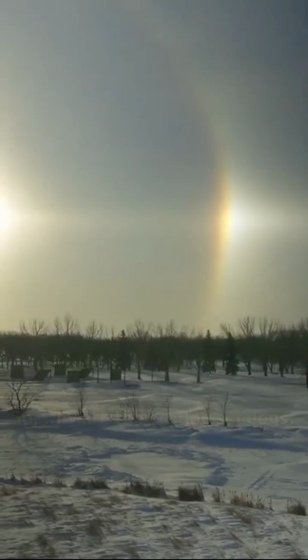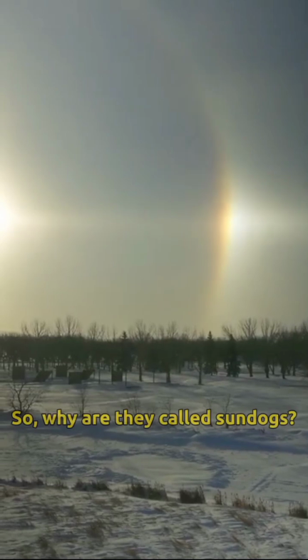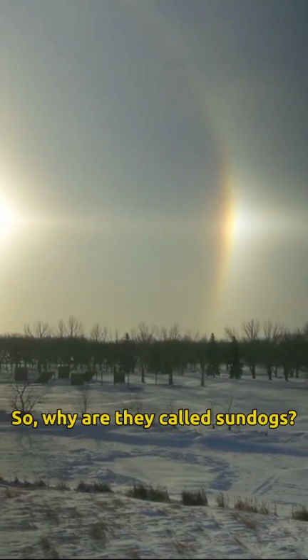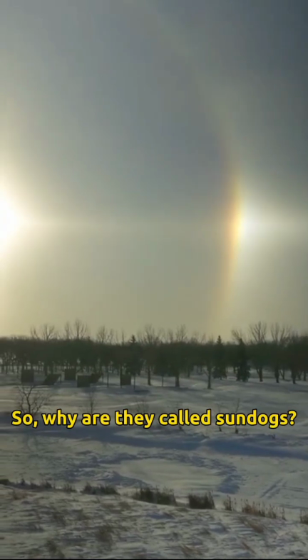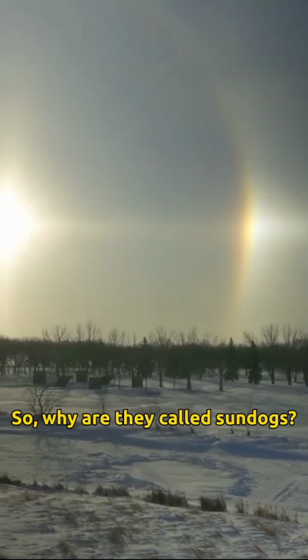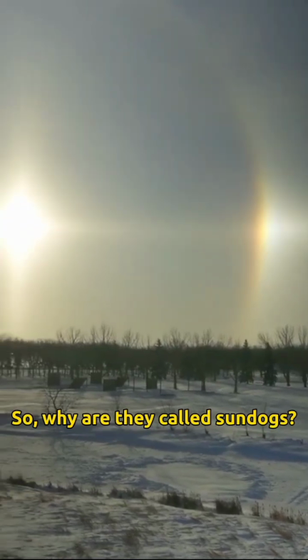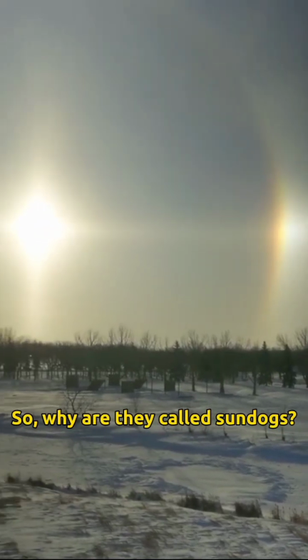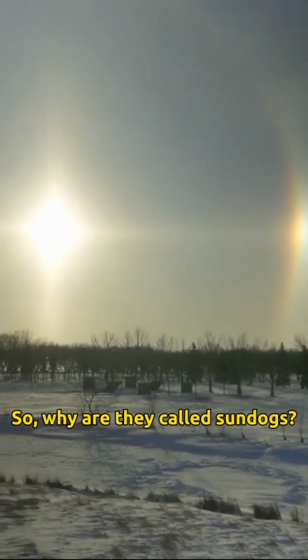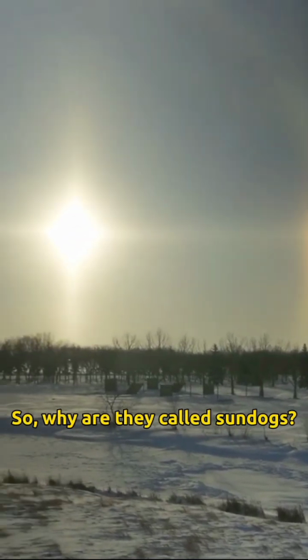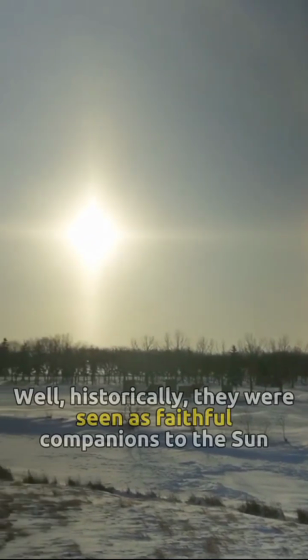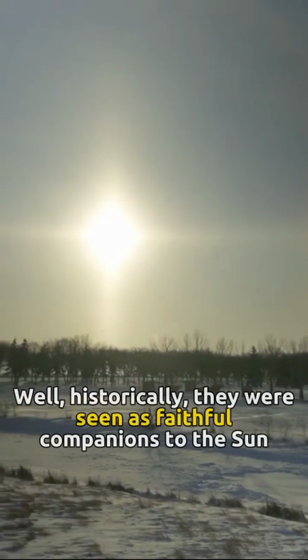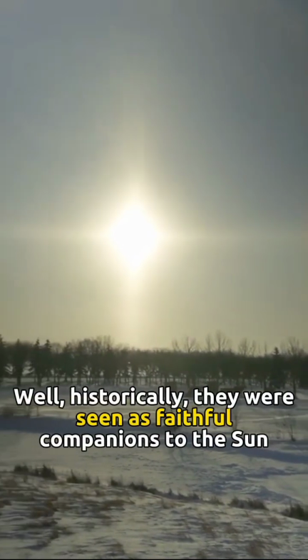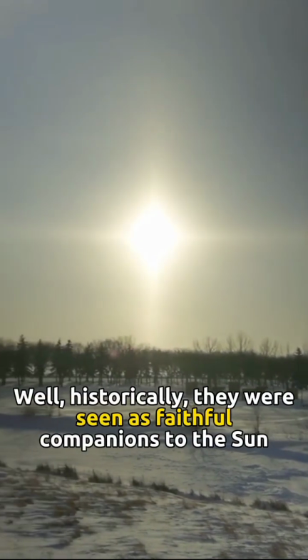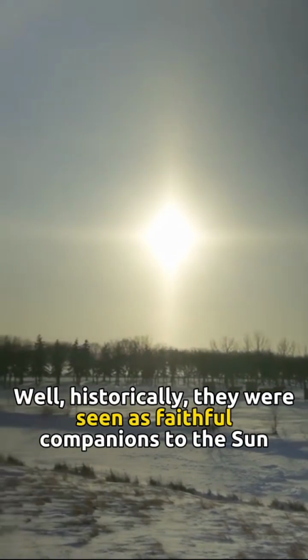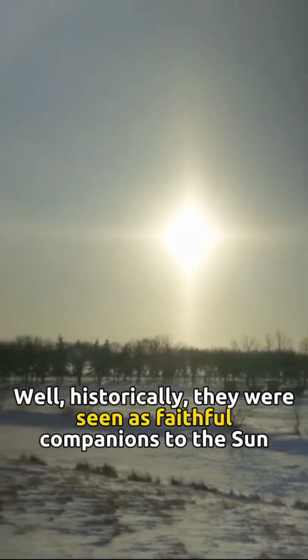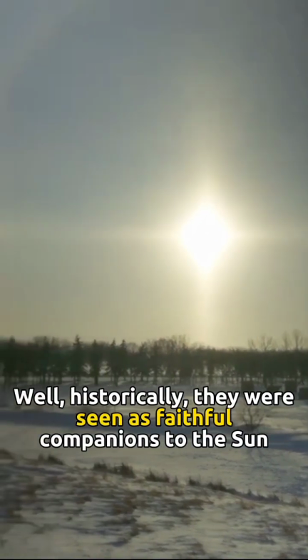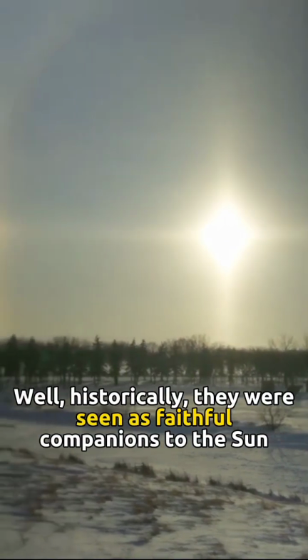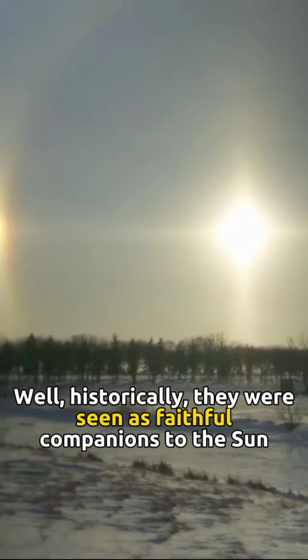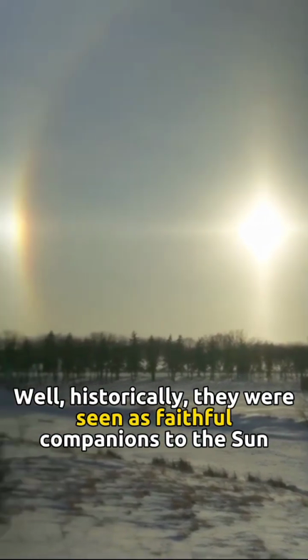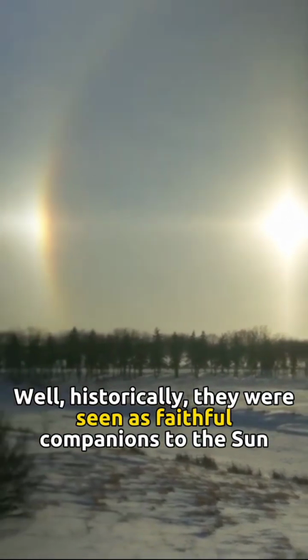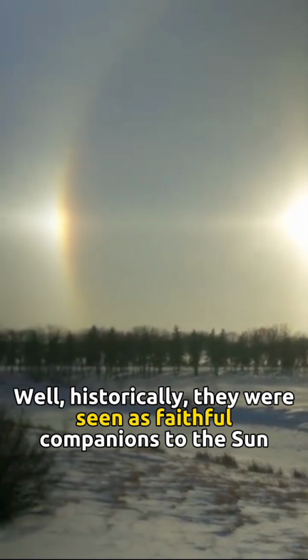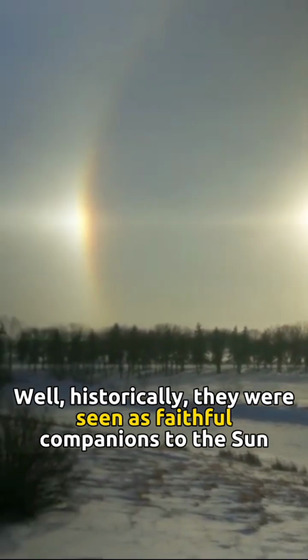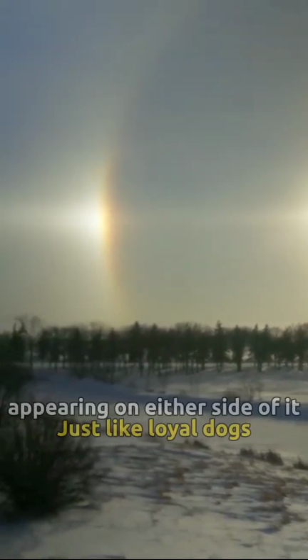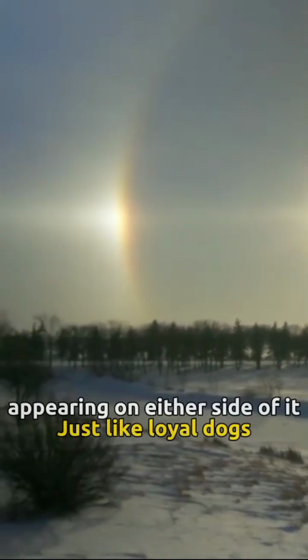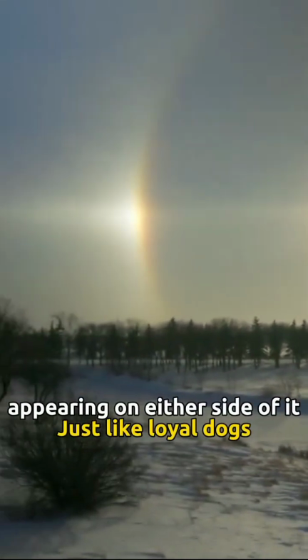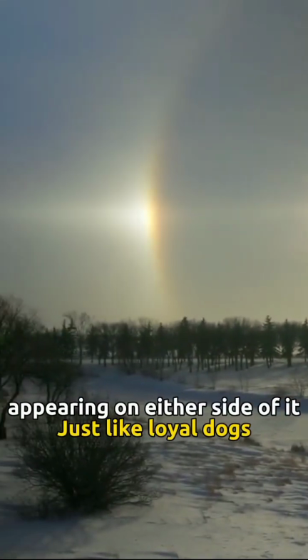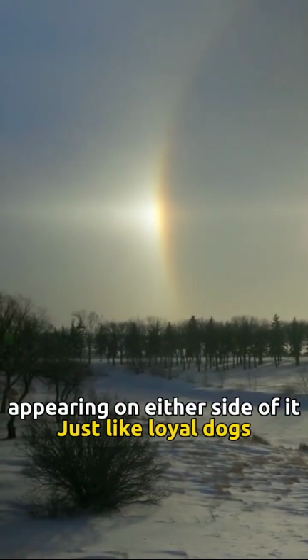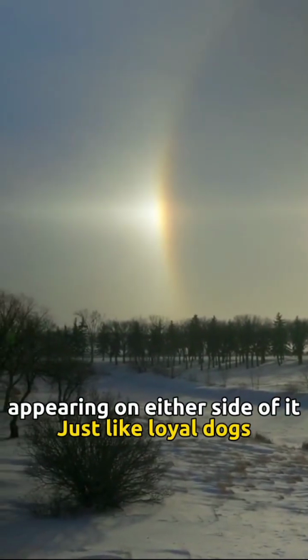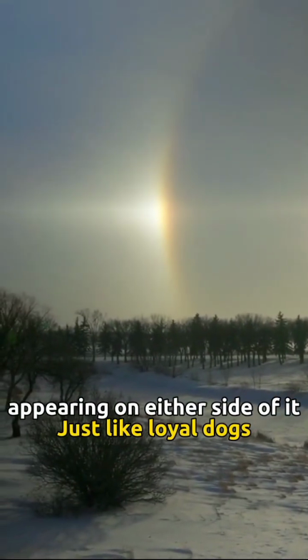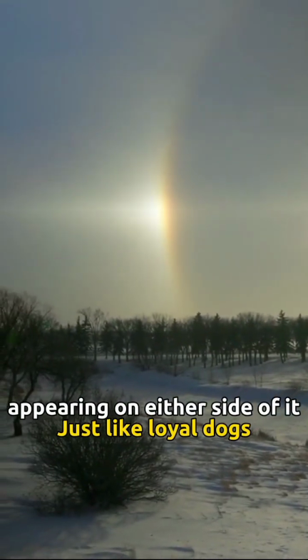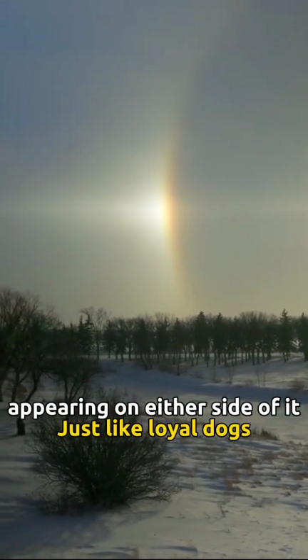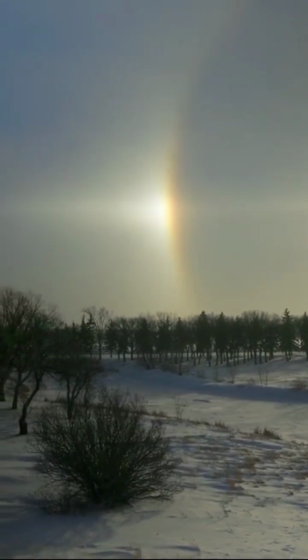So, why are they called sundogs? Well, historically, they were seen as faithful companions to the sun, appearing on either side of it — just like loyal dogs.